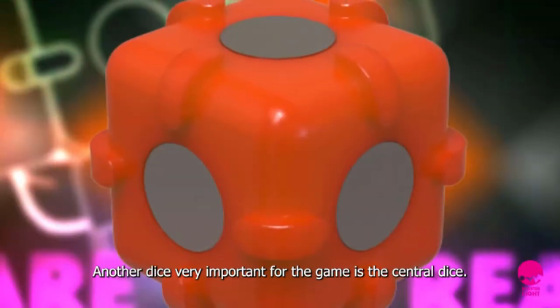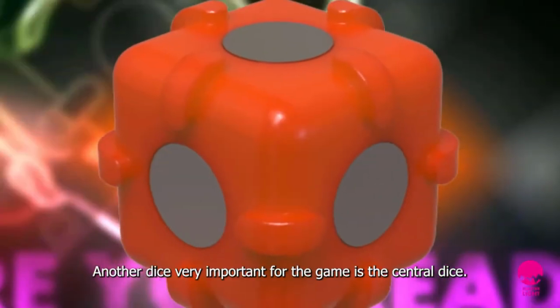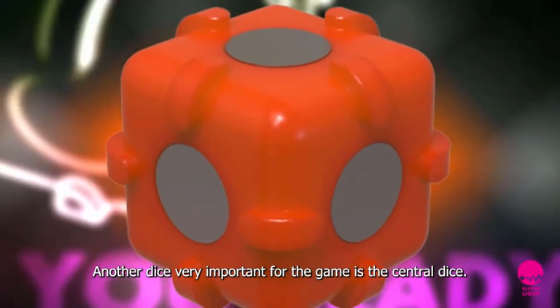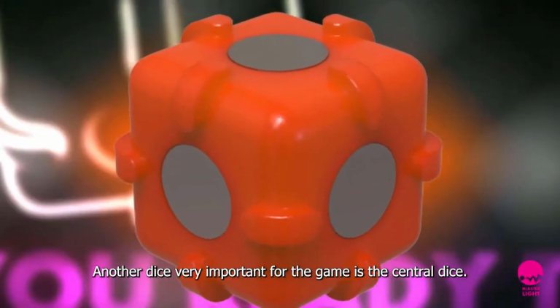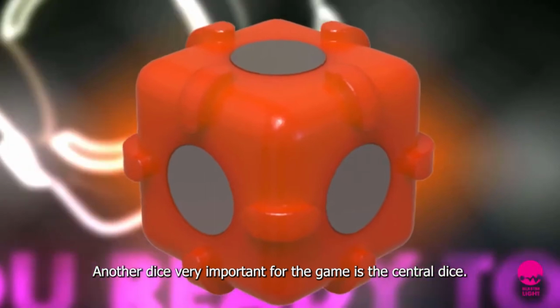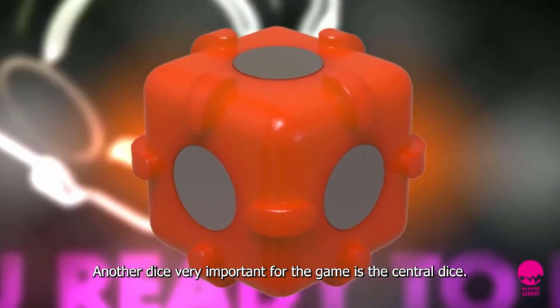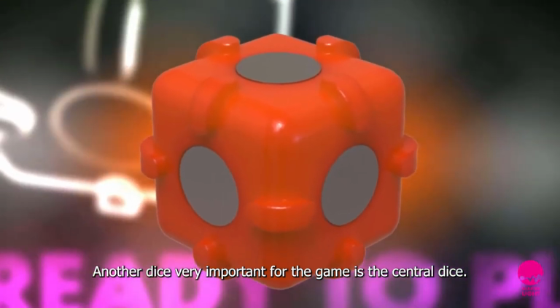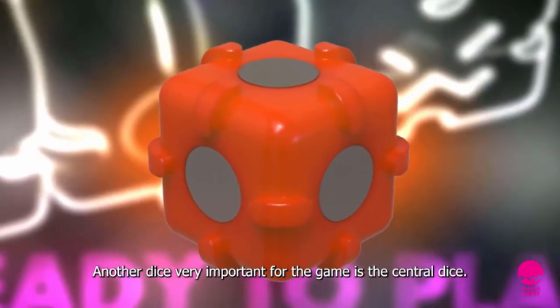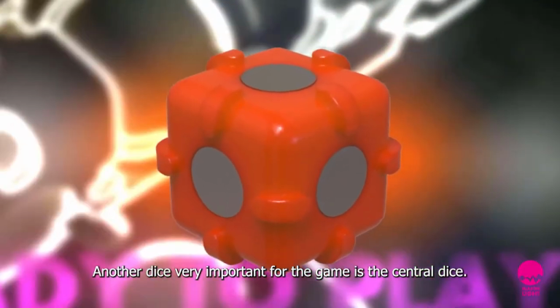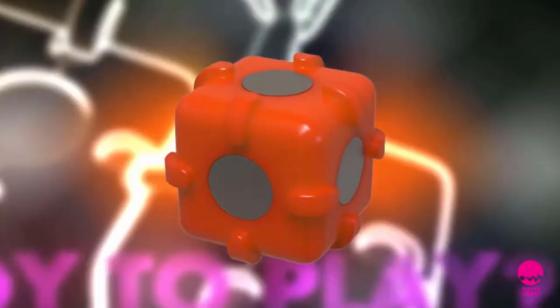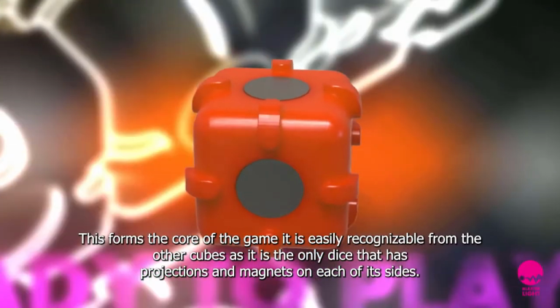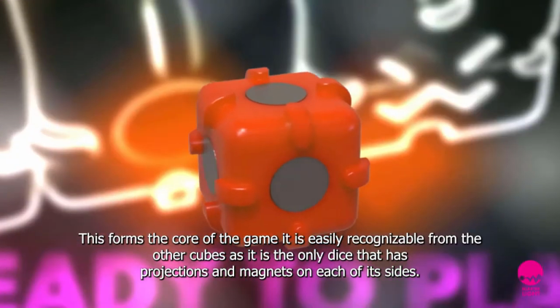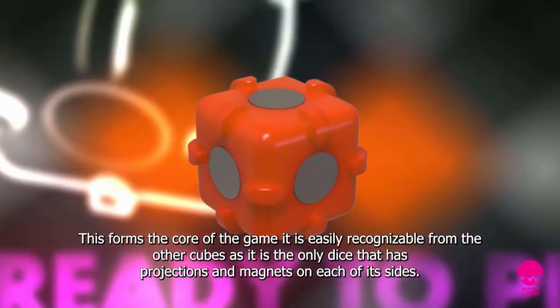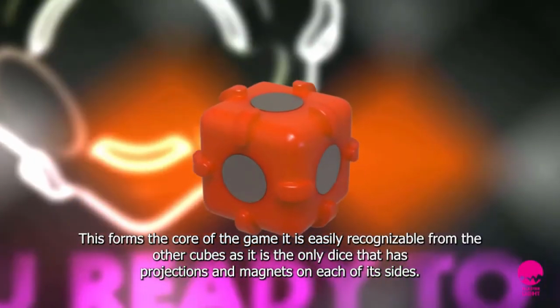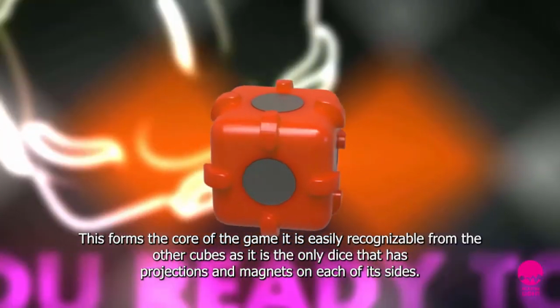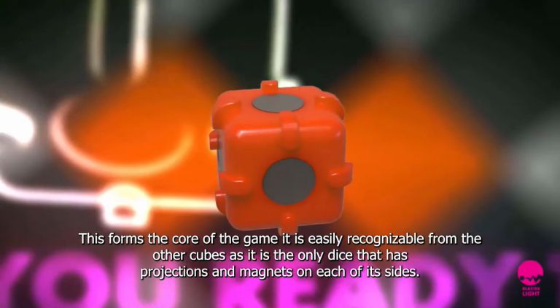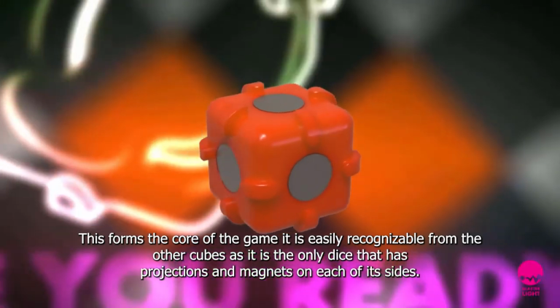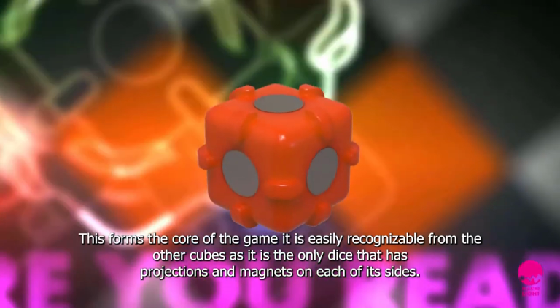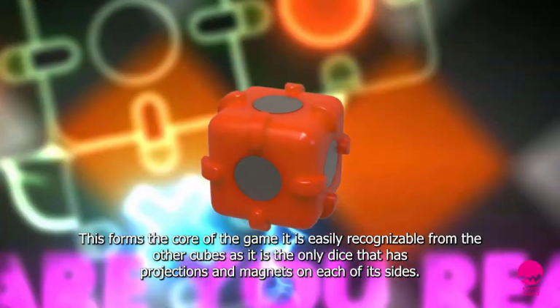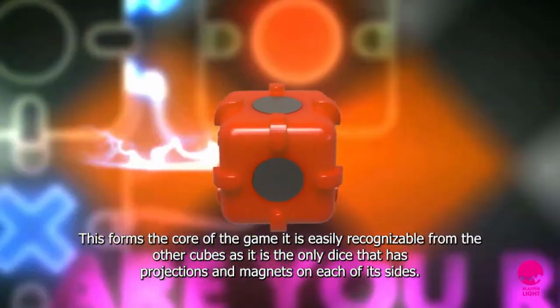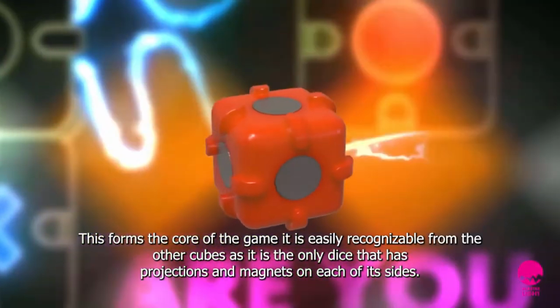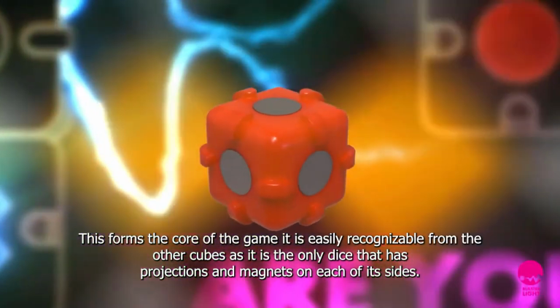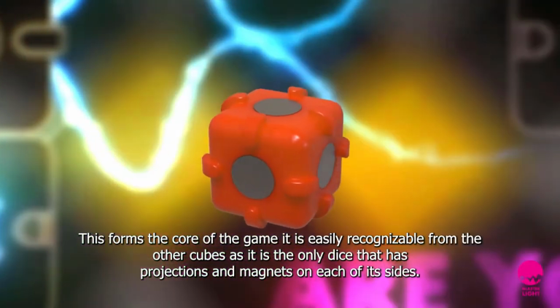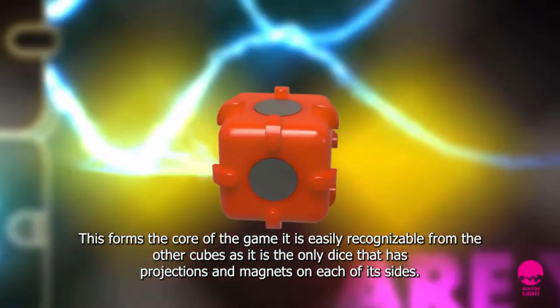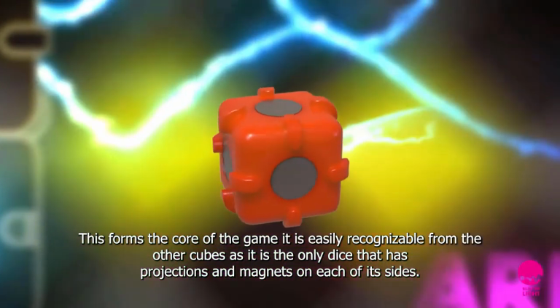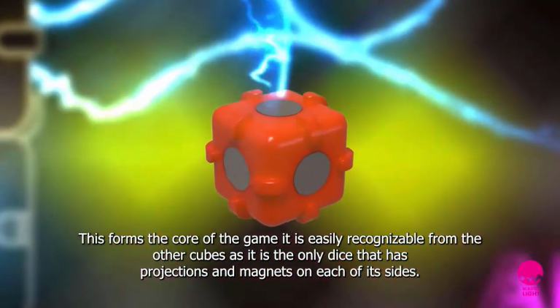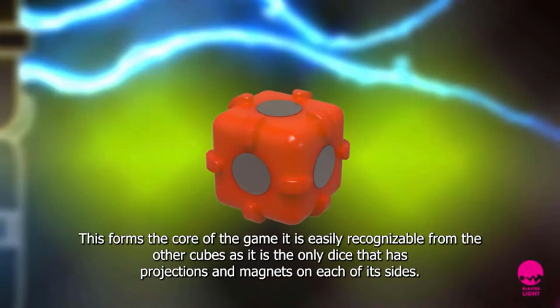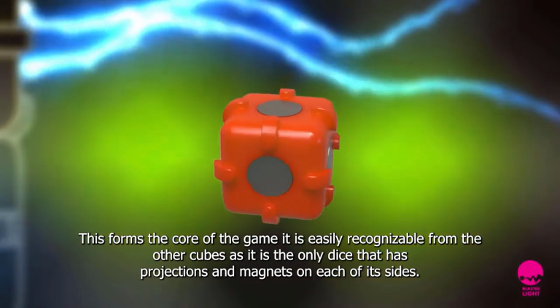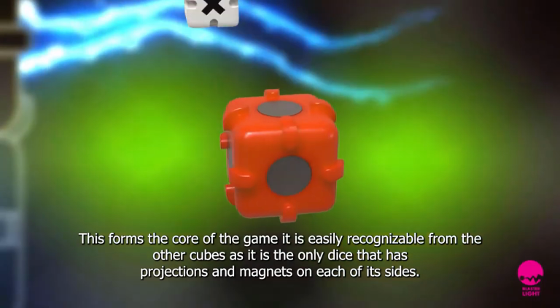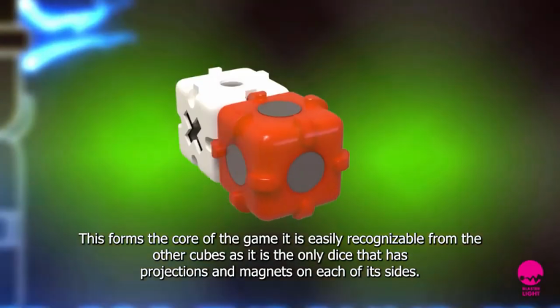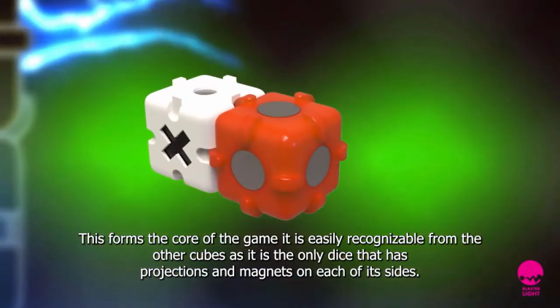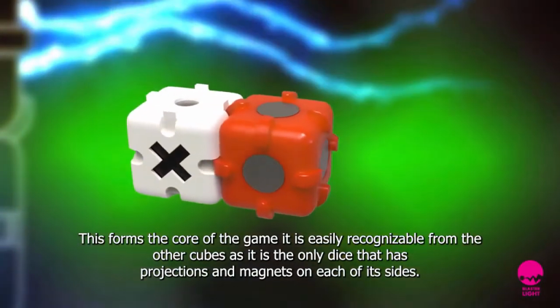Another dice, very important for the game, is the central dice. This forms the core of the game. It is easily recognizable from the other cubes as it's the only dice that has projections and magnets on each of its sides.